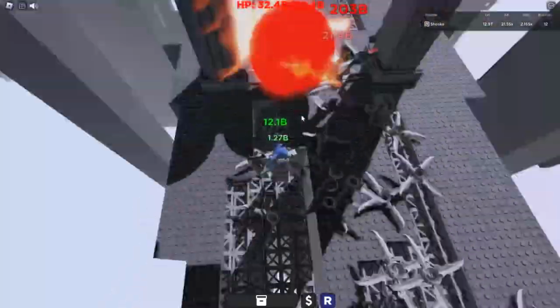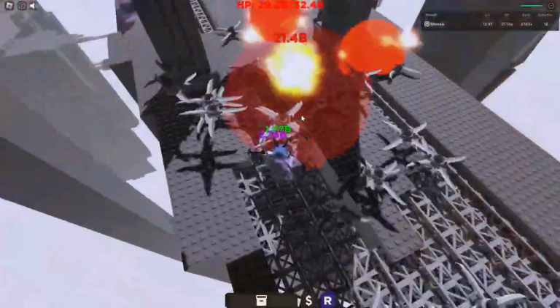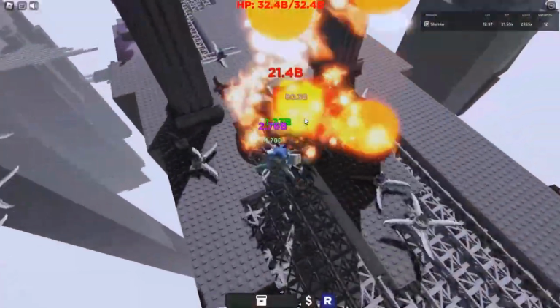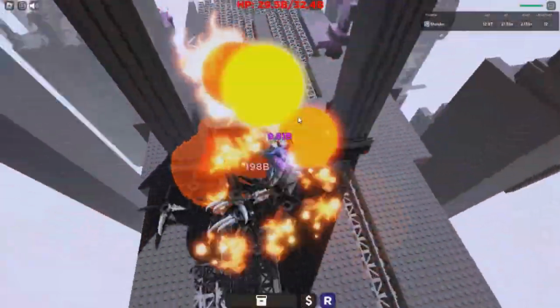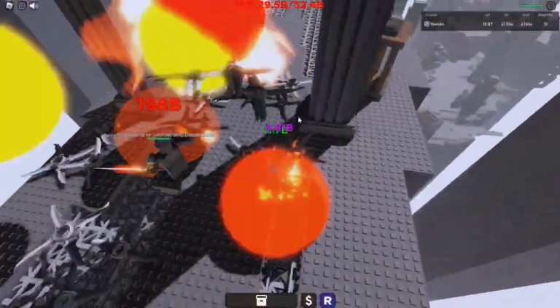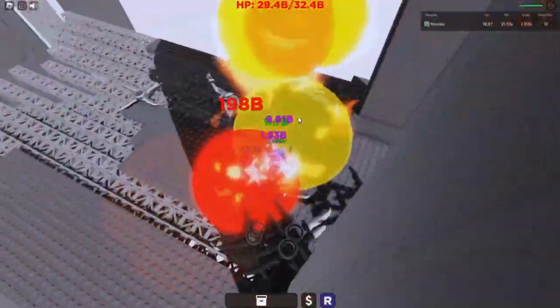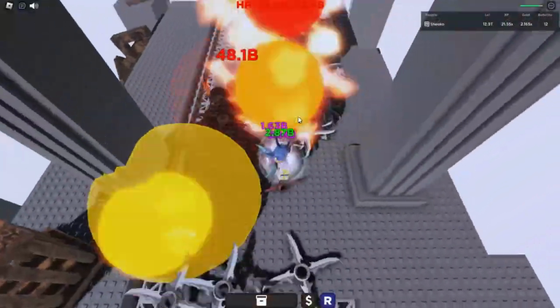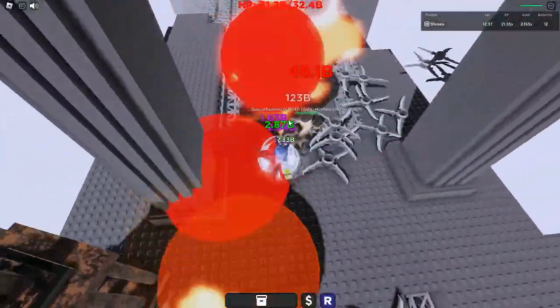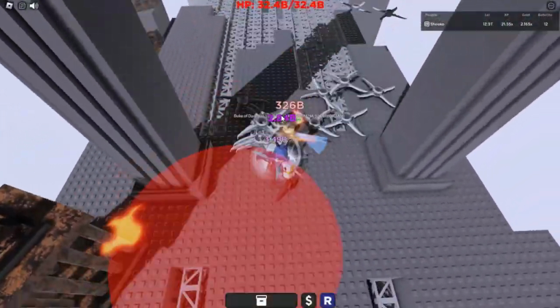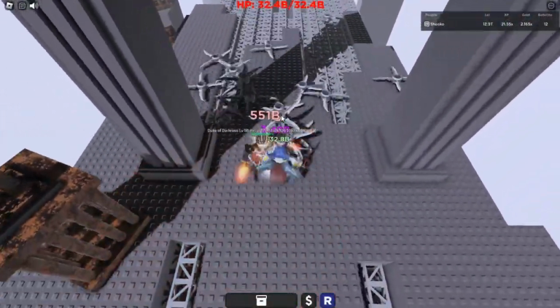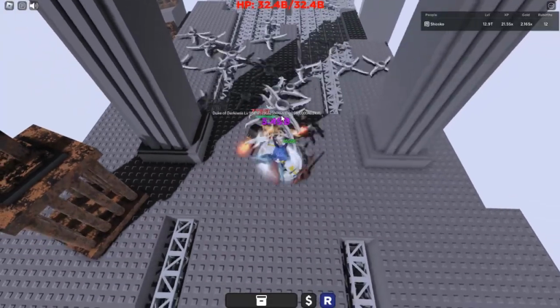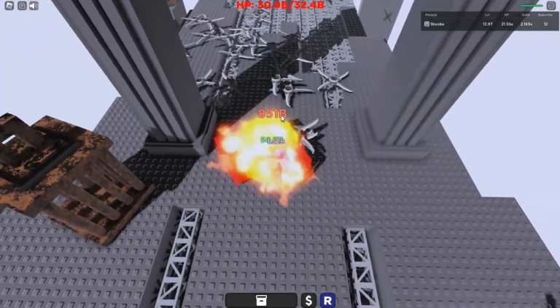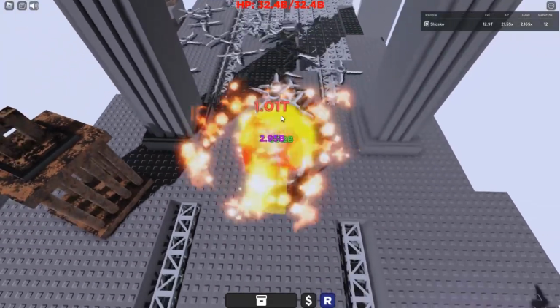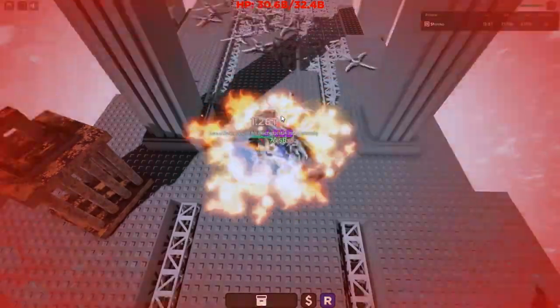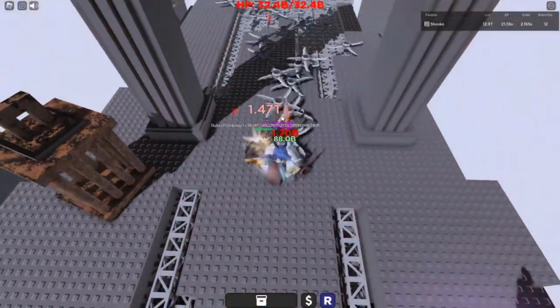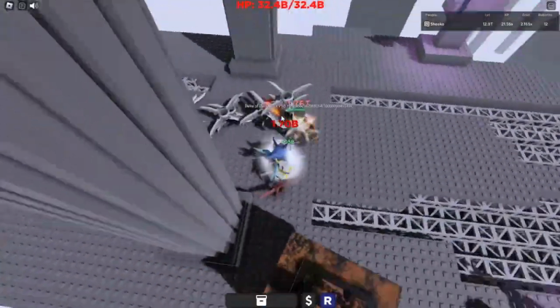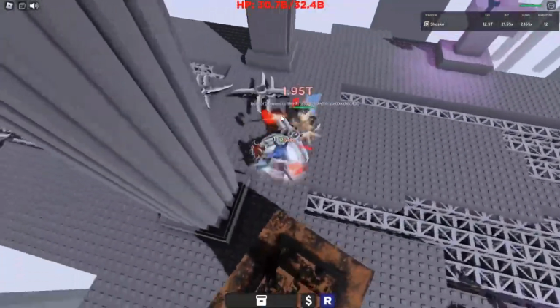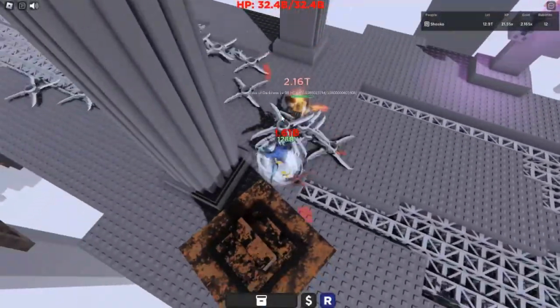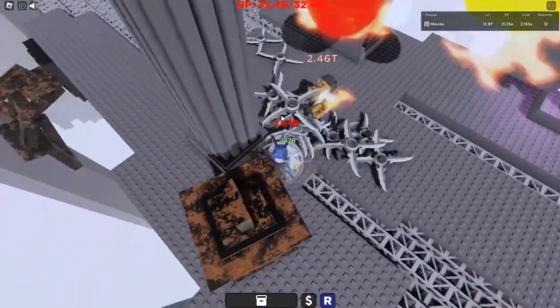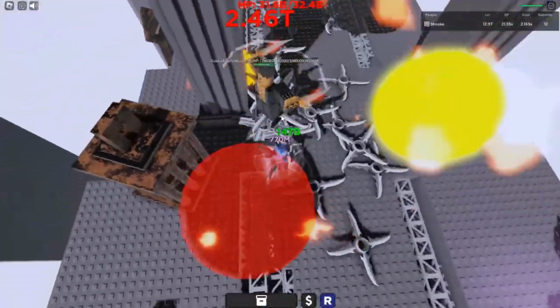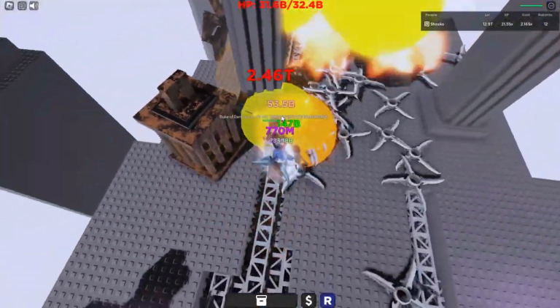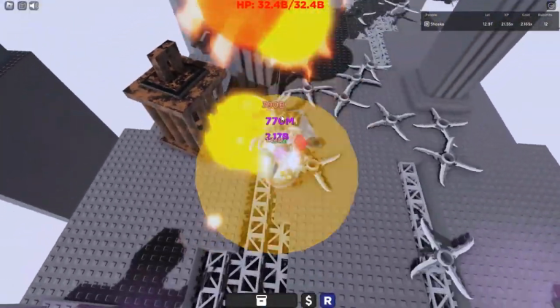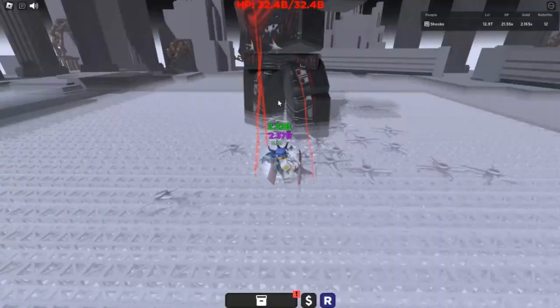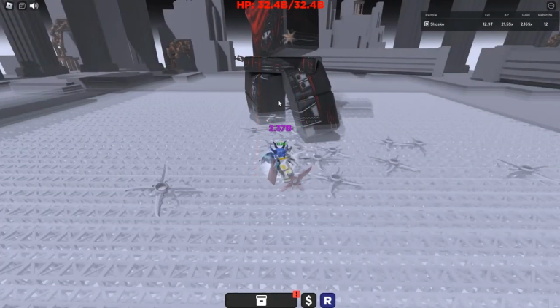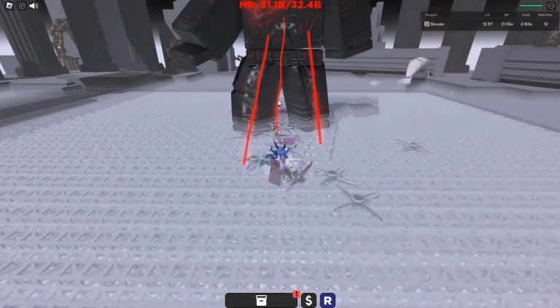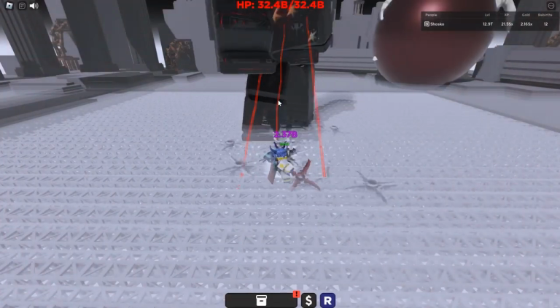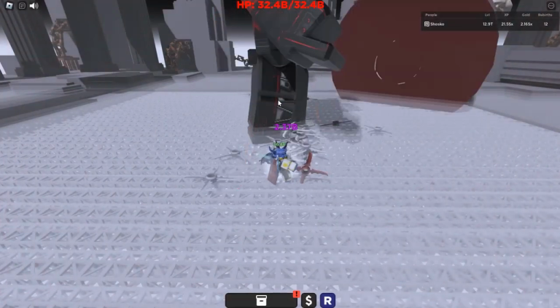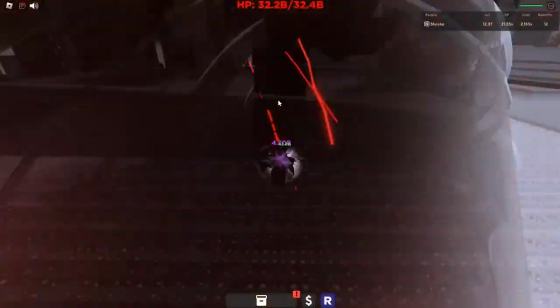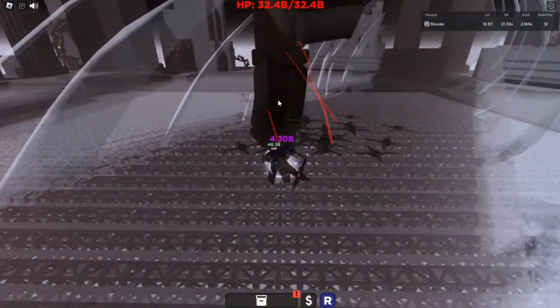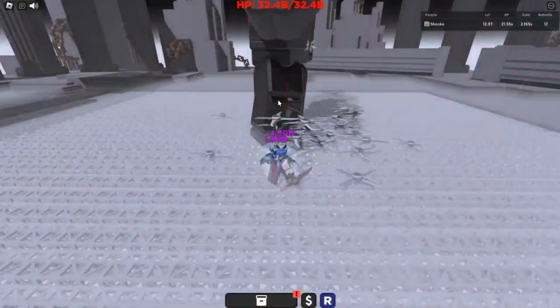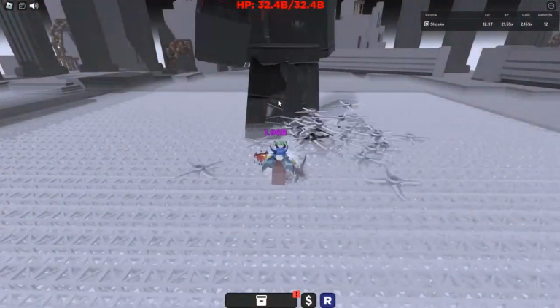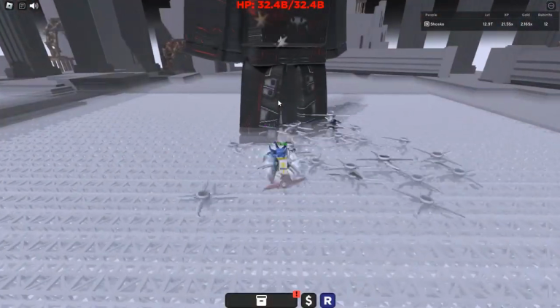This guy is incredibly easy. Just stand in his face, do not move, hold down the mouse button, and he will die very quickly. Then you're on to the final boss and you just do the exact same thing.